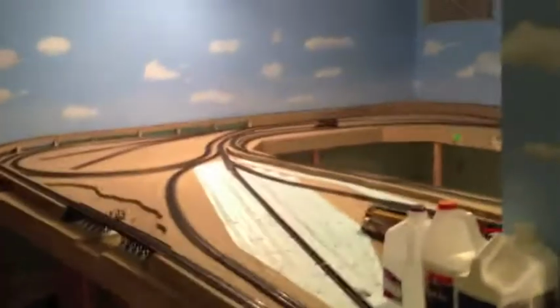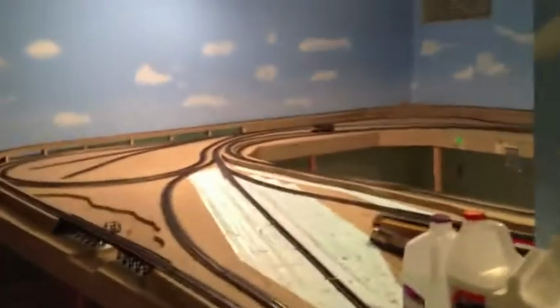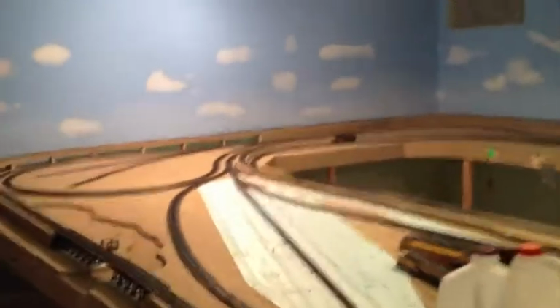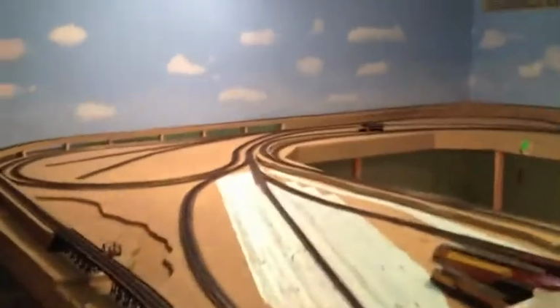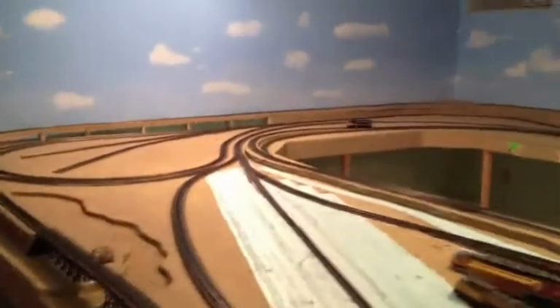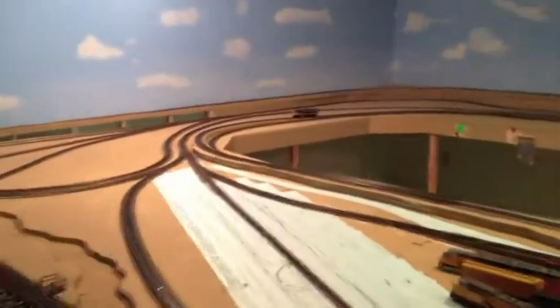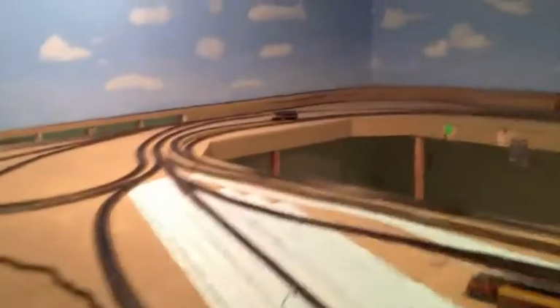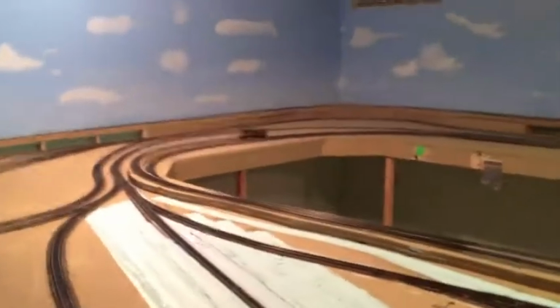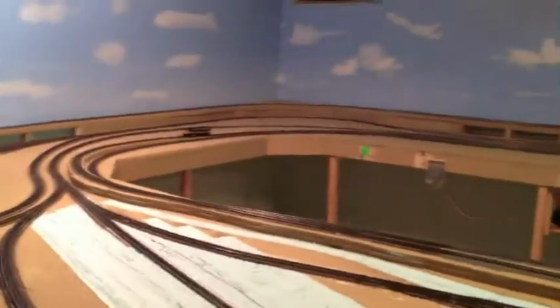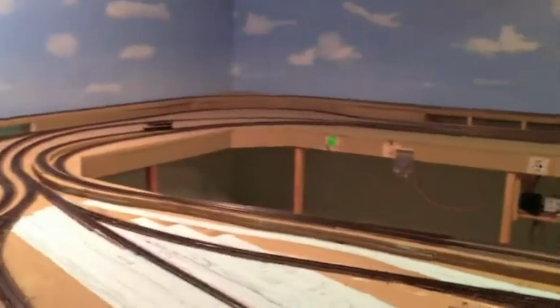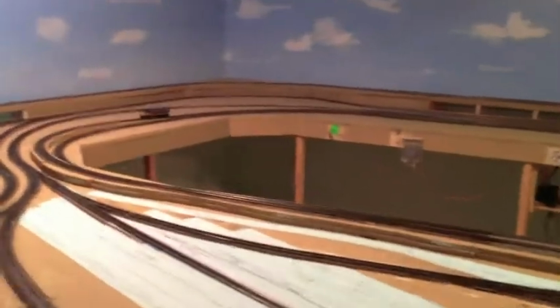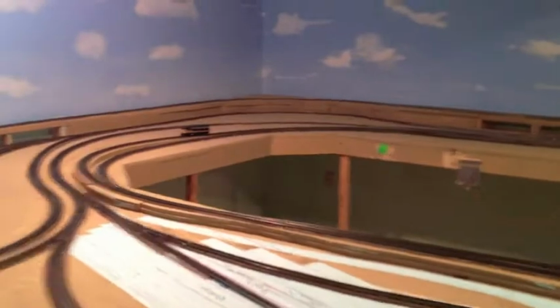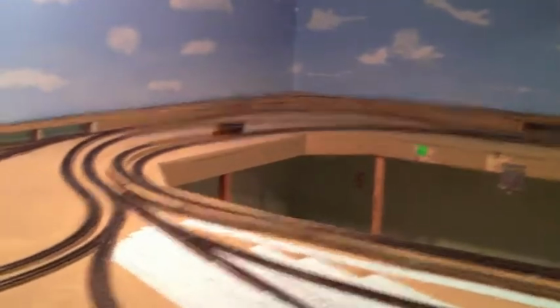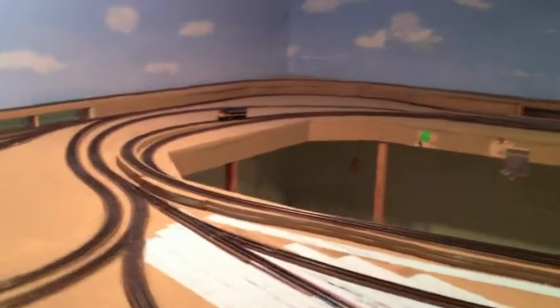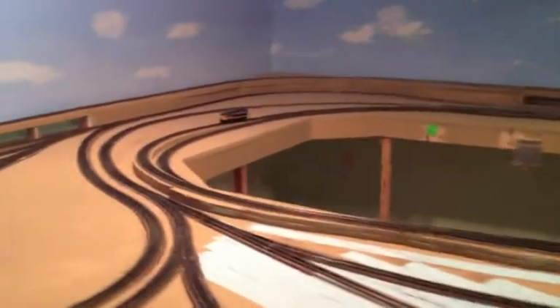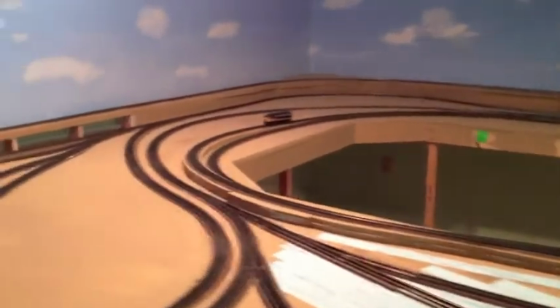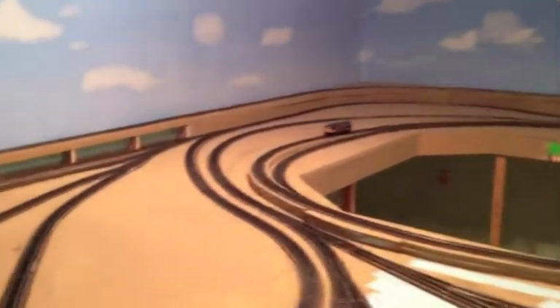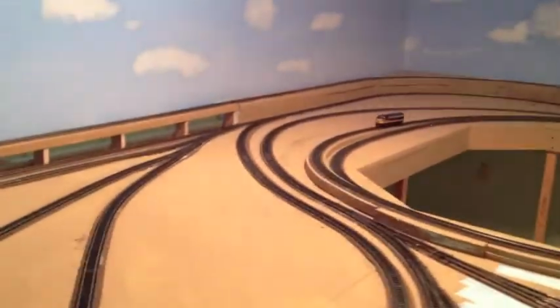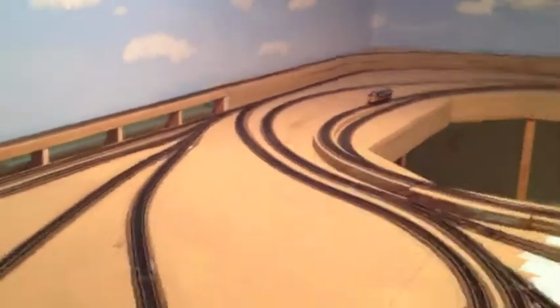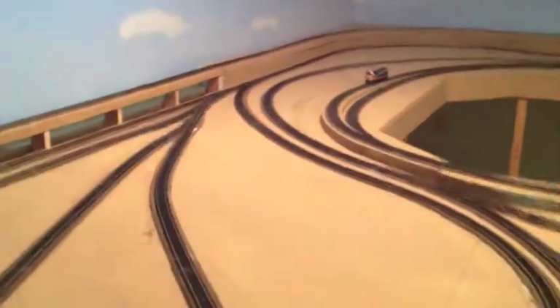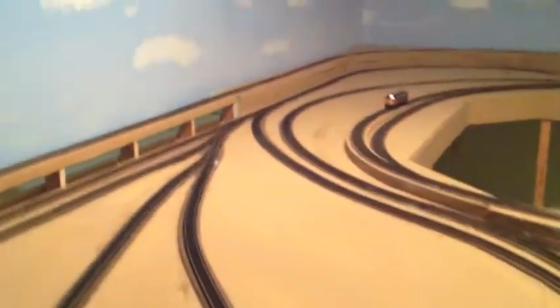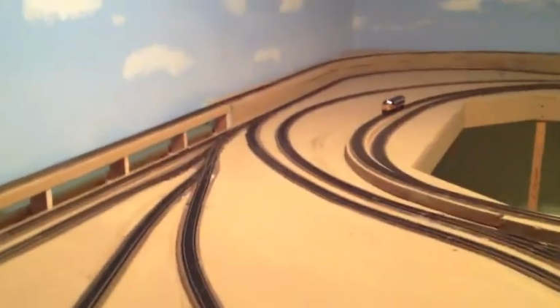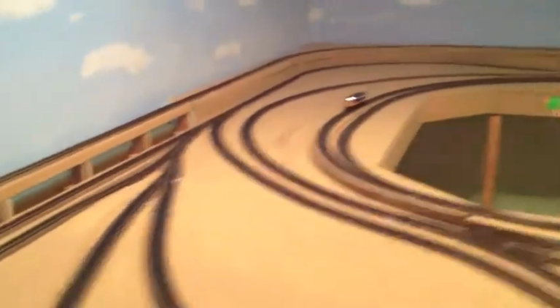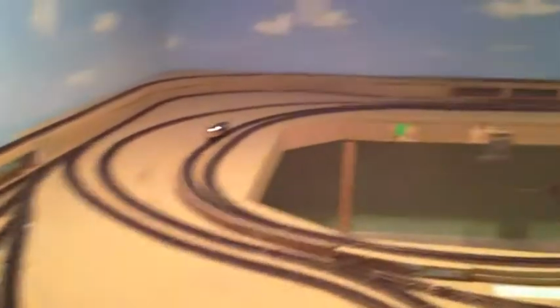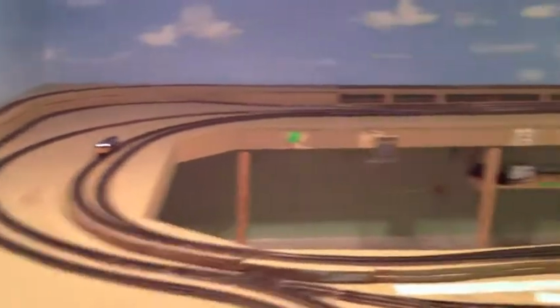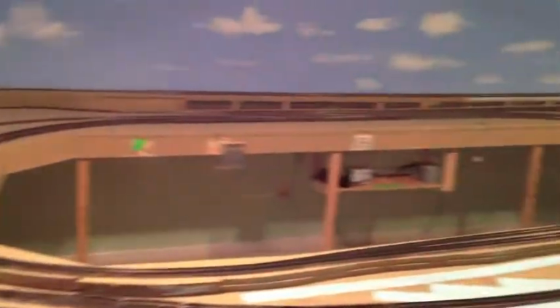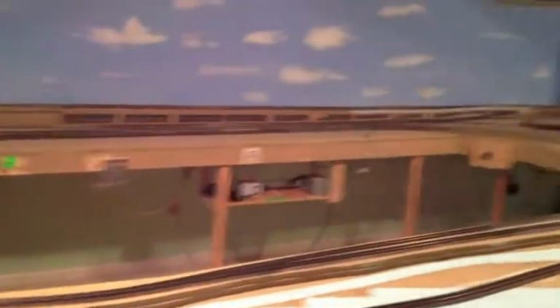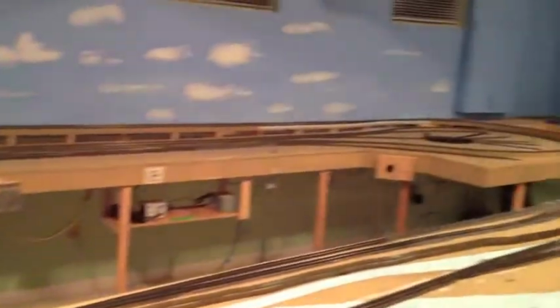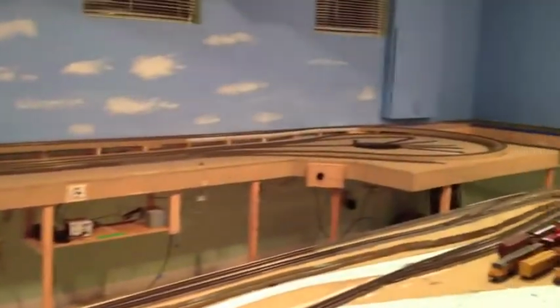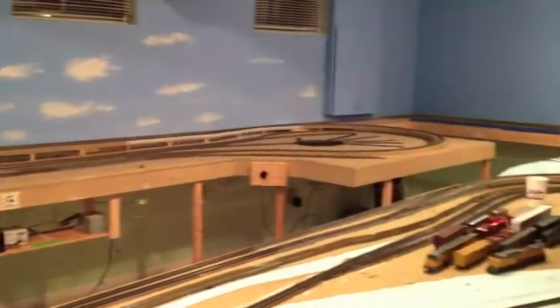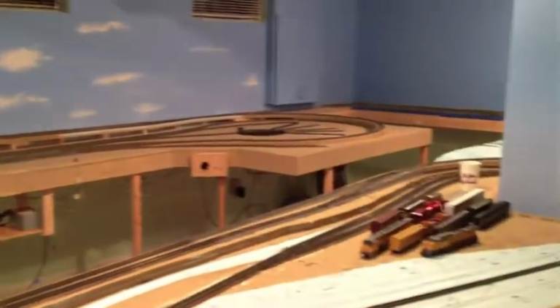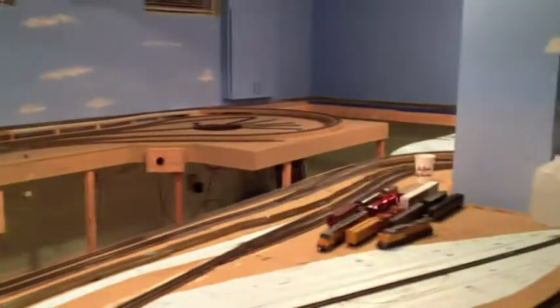Hello everyone, this is Bob. It's been a while since I showed you the layout and we have been doing a lot of work. It's not that we haven't been doing anything, it's just taking the time to put this thing together.